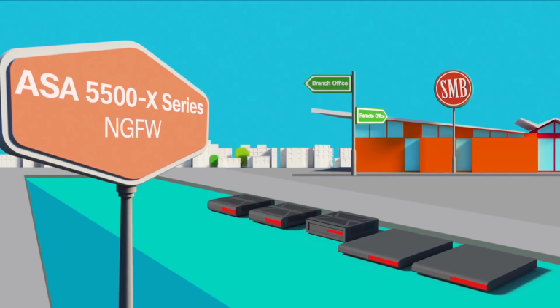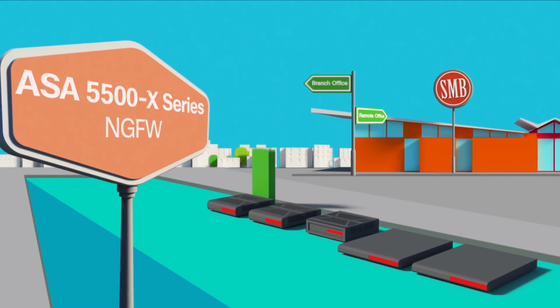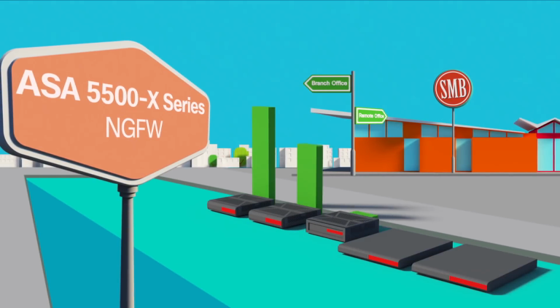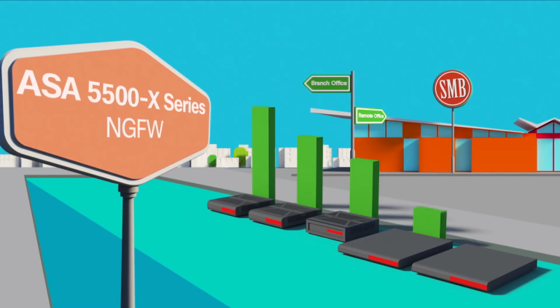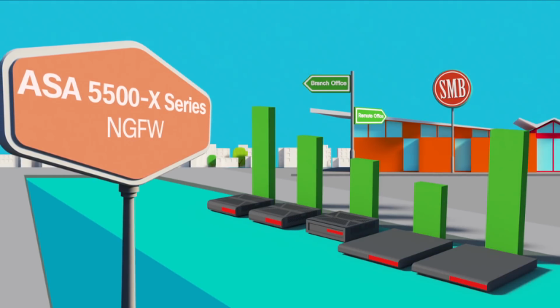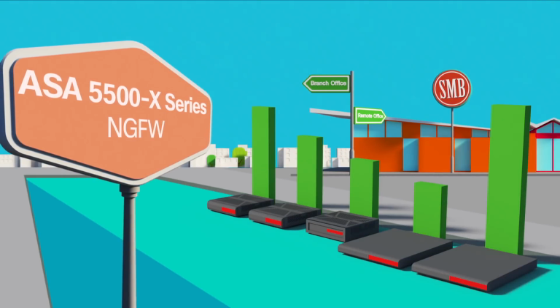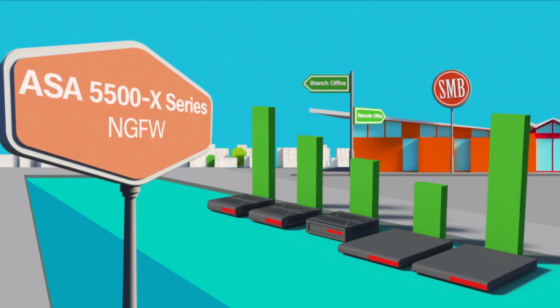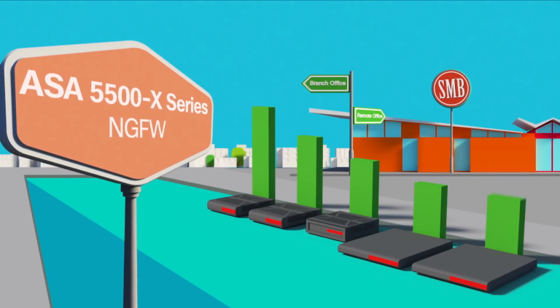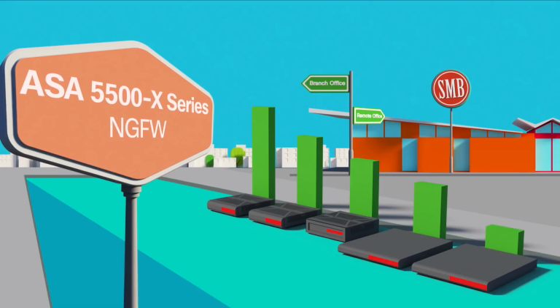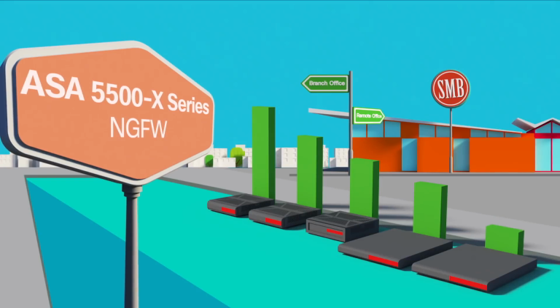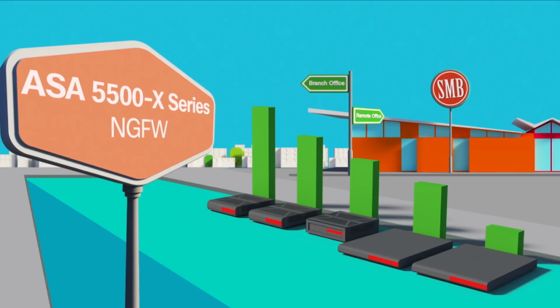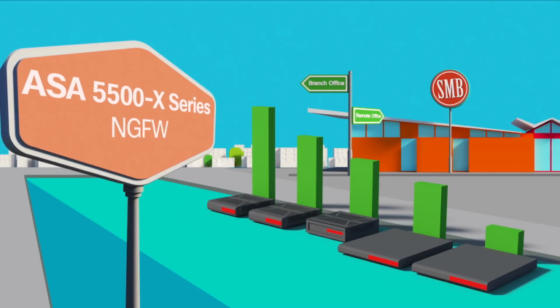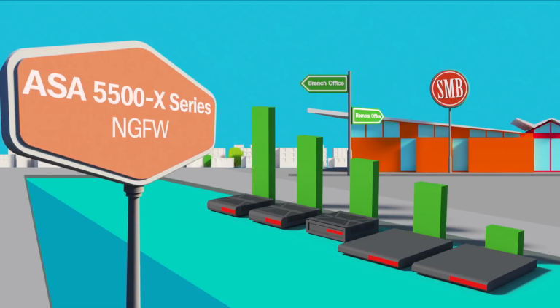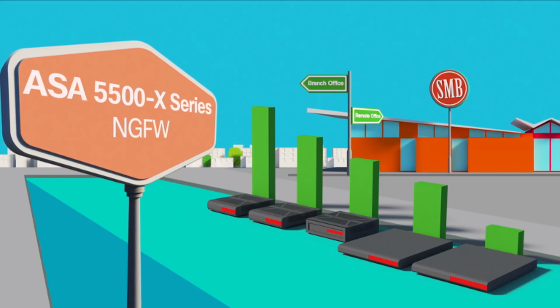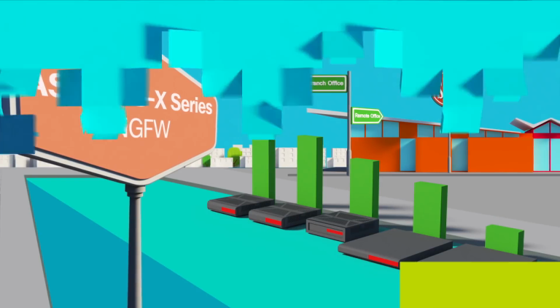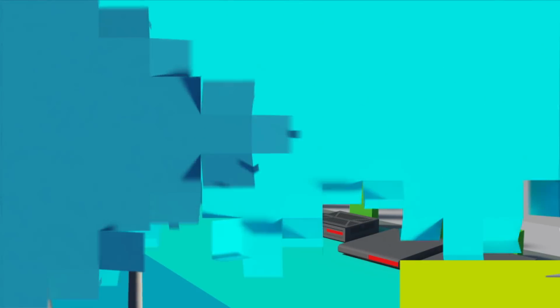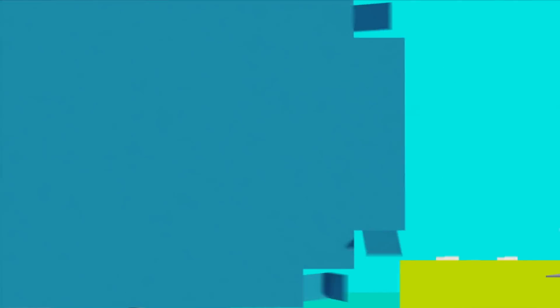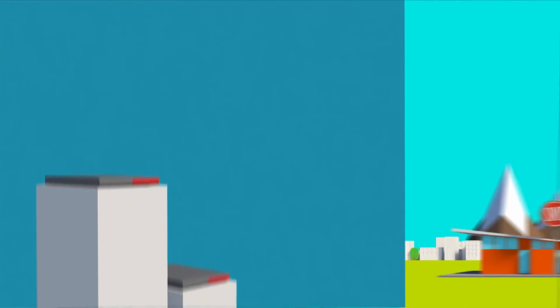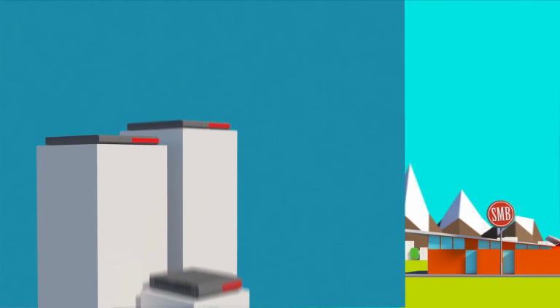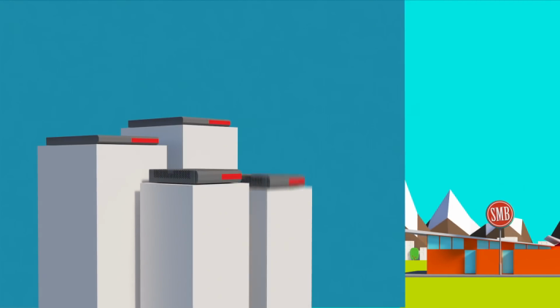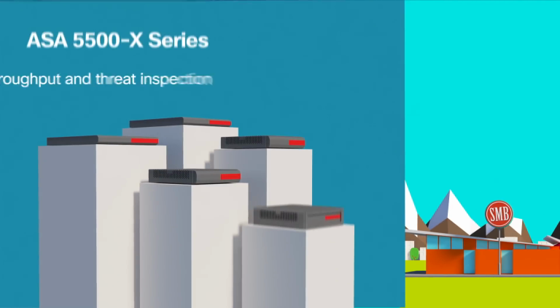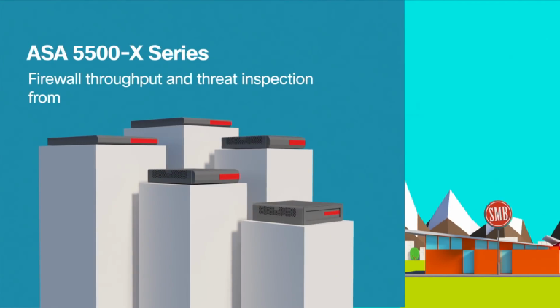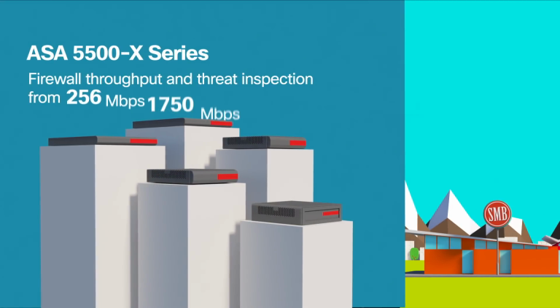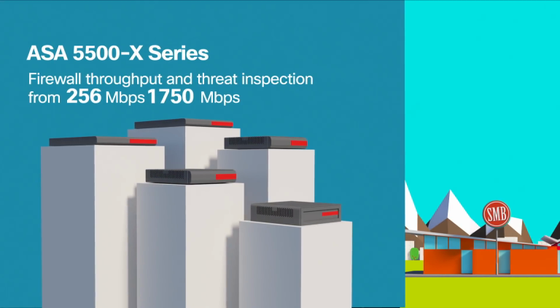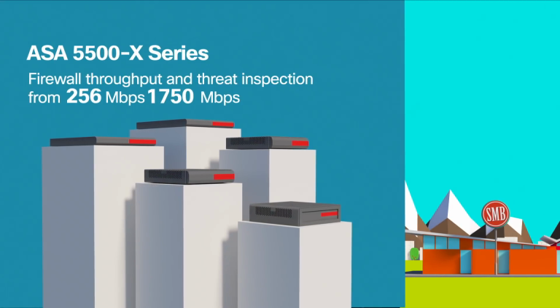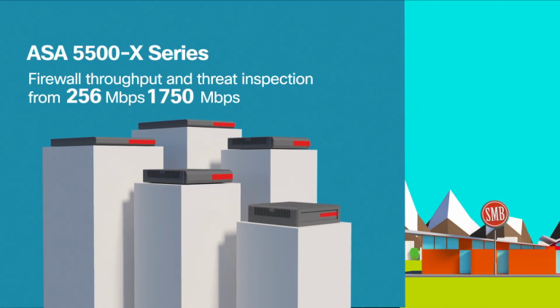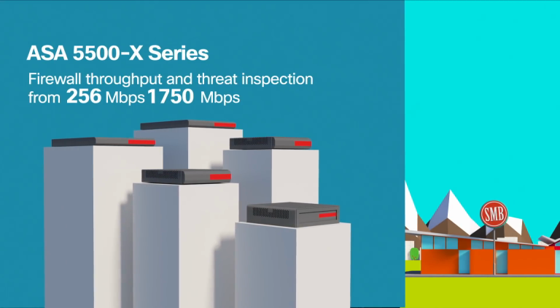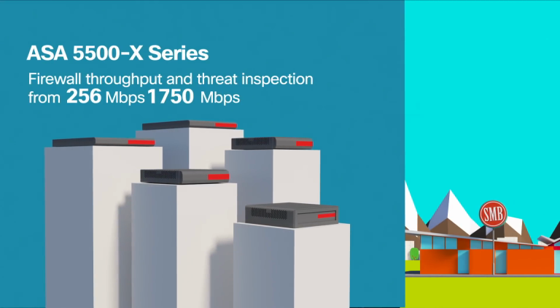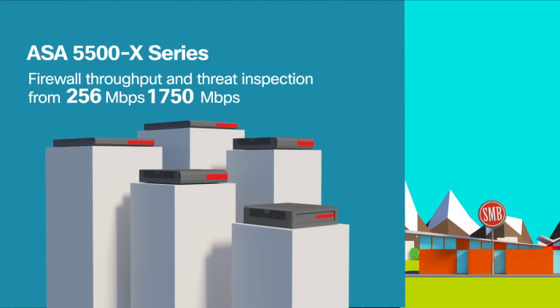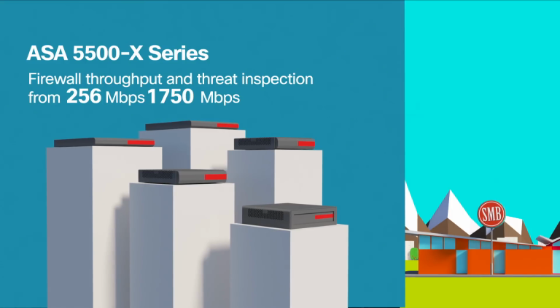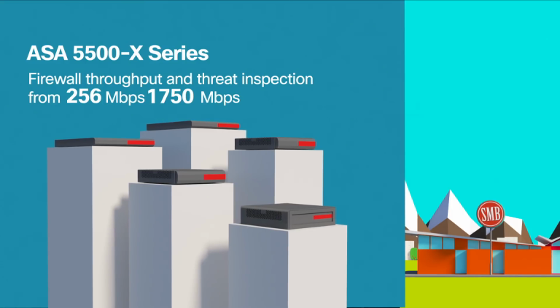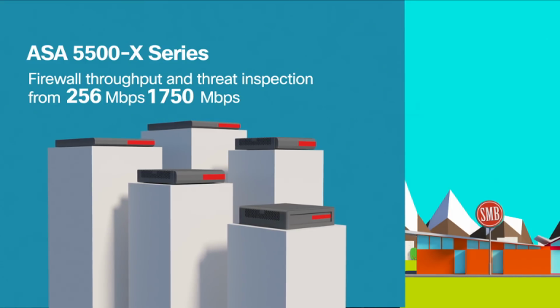For the small business, our ASA 5500X series next-gen firewalls provide a cost-effective solution. Out of the box, these NGFWs offer strong firewall capabilities and threat inspection rates, ideal for a single or remote branch office deployment.